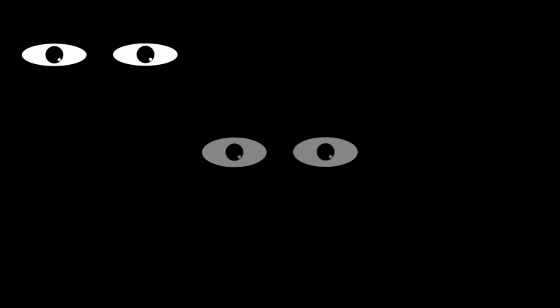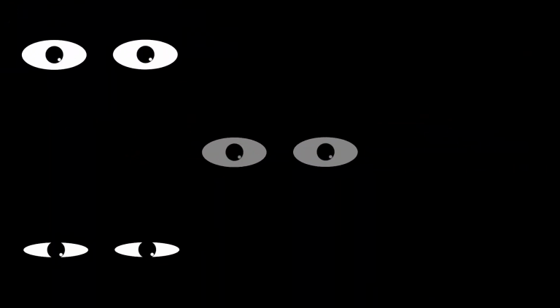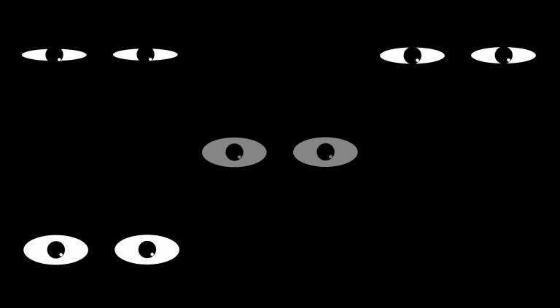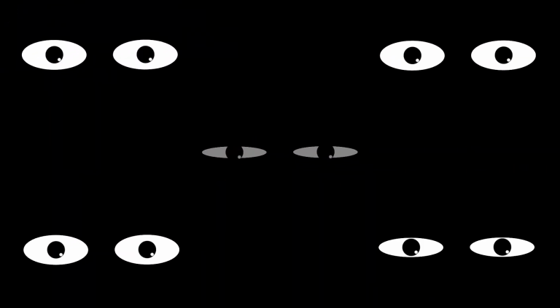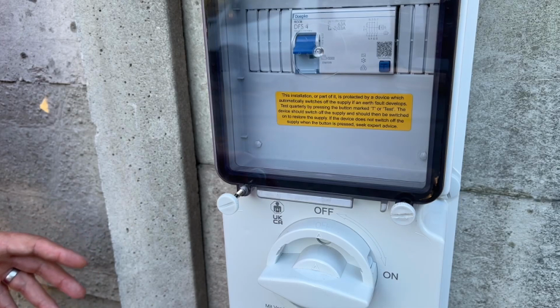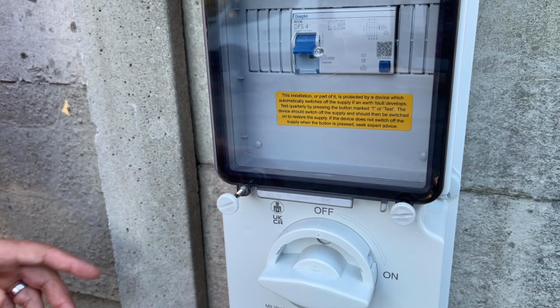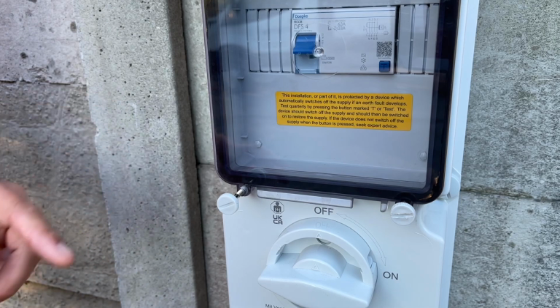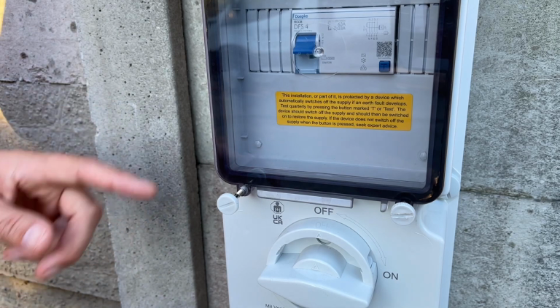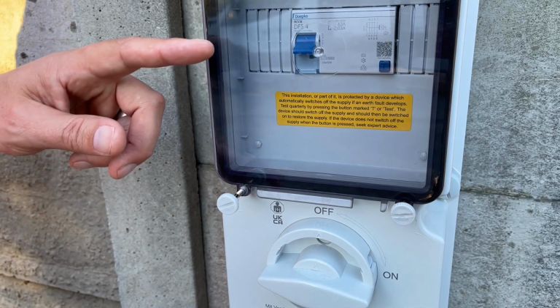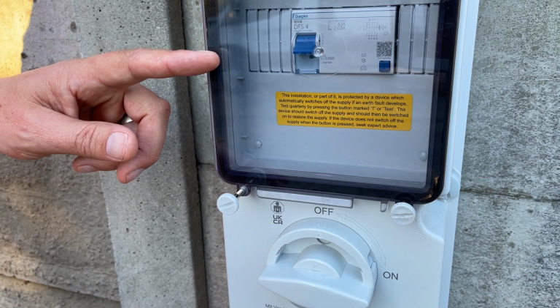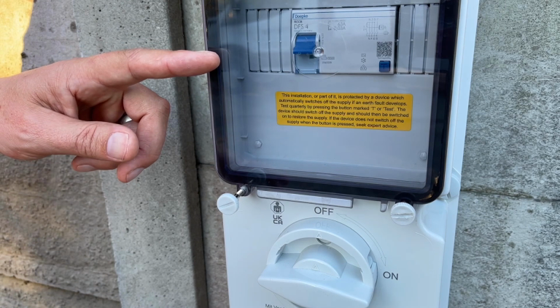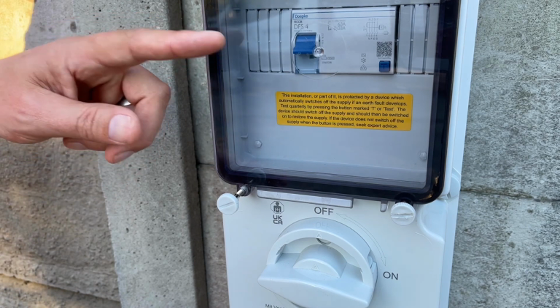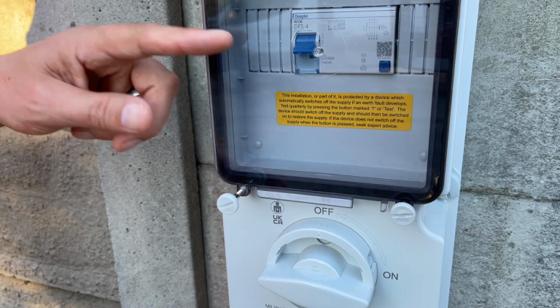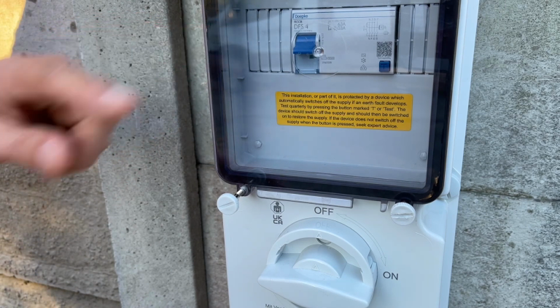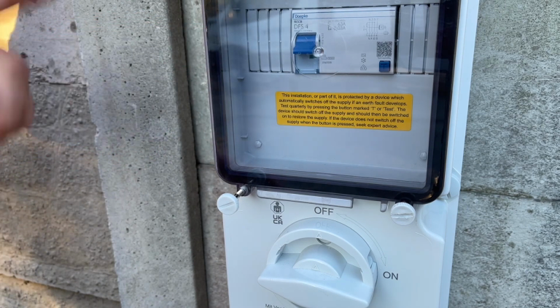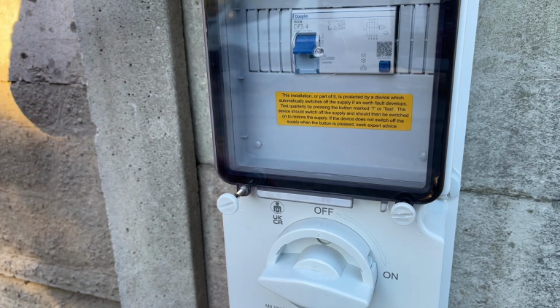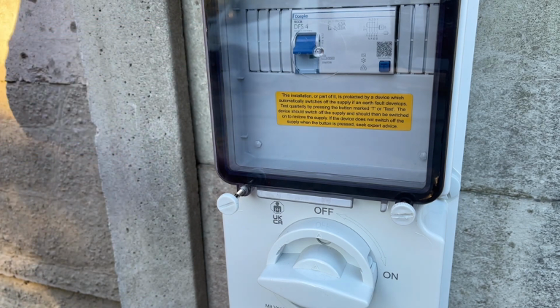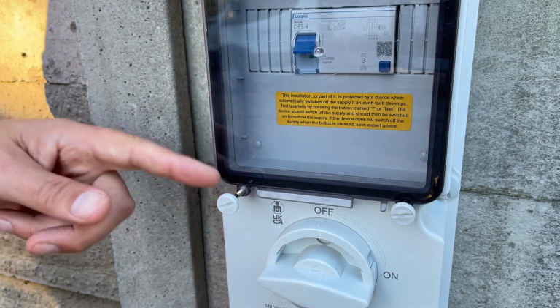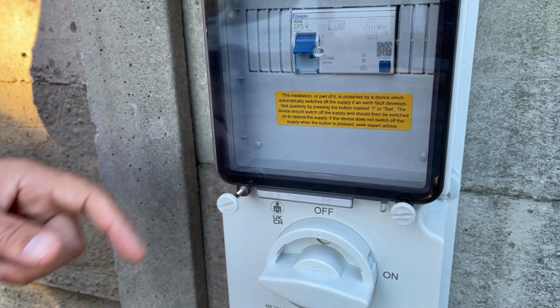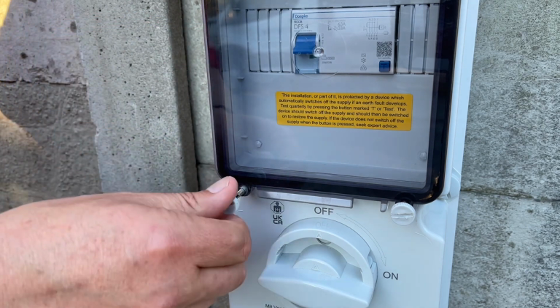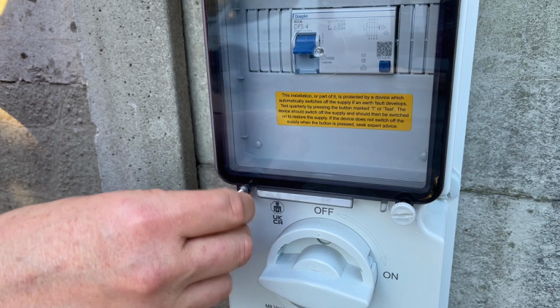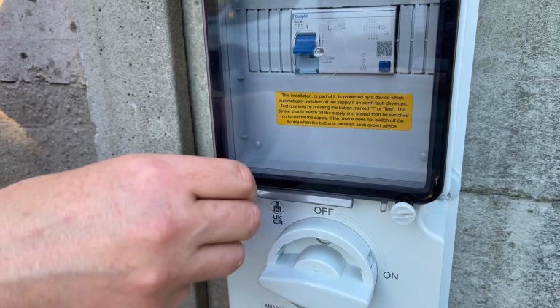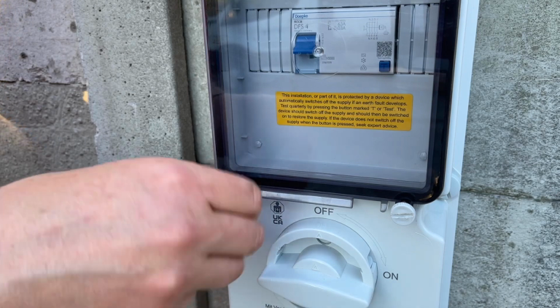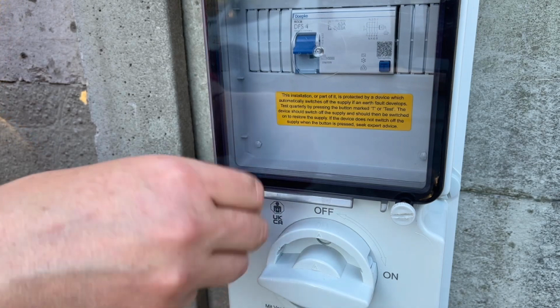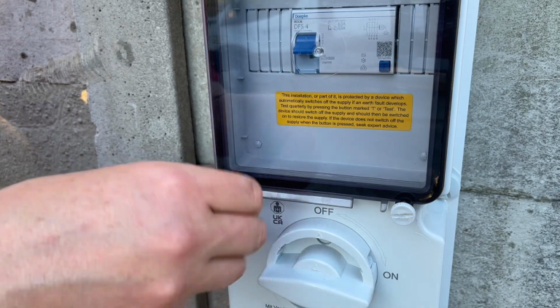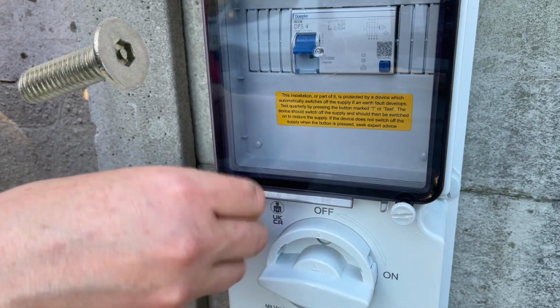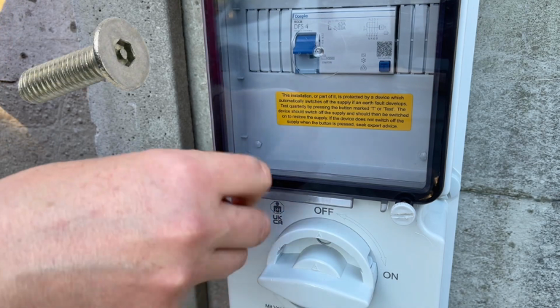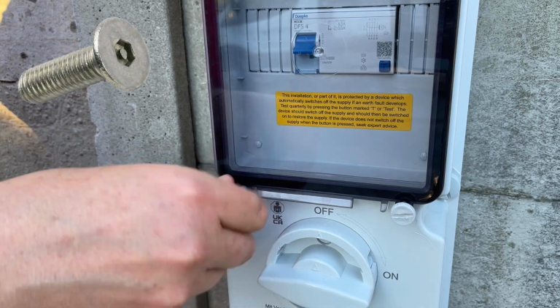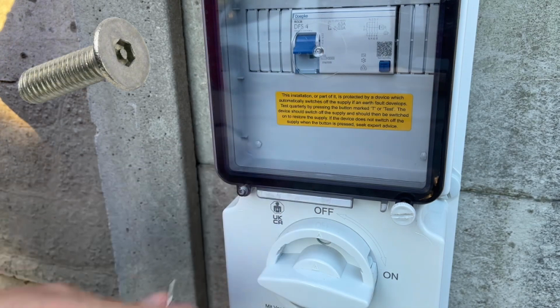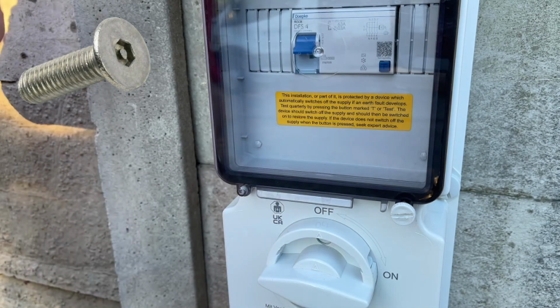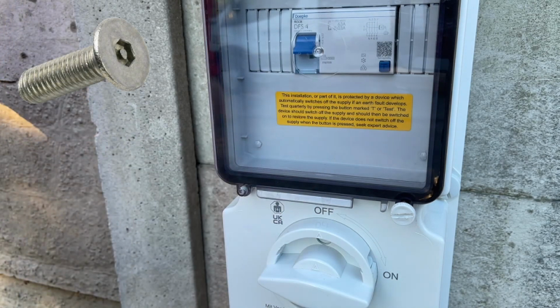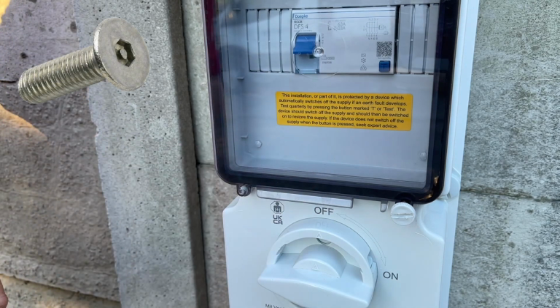Before we get to the concert, I know you're thinking you could just lift the lid and switch off the RCD — but here's a great solution. Remove these thumb screws, standard M4 screws, and replace them with some tamper-proof ones. Another problem solved.